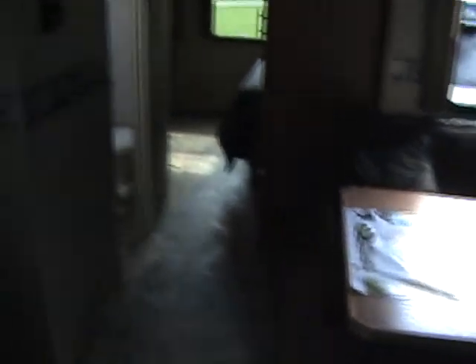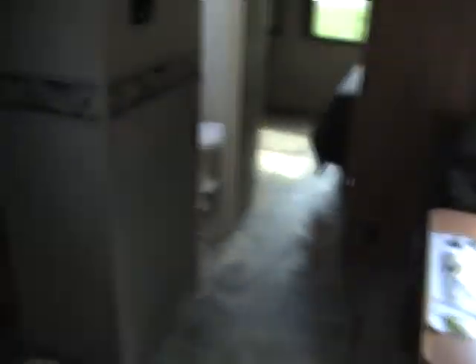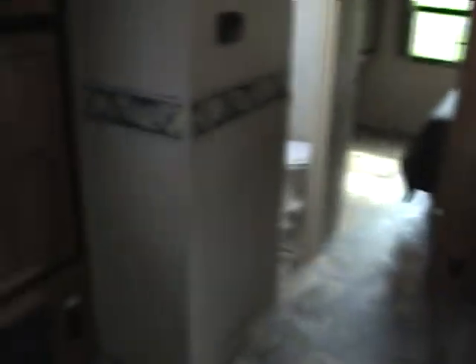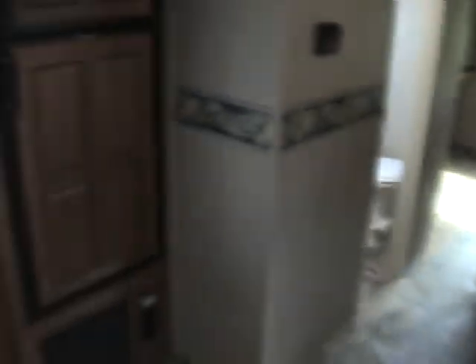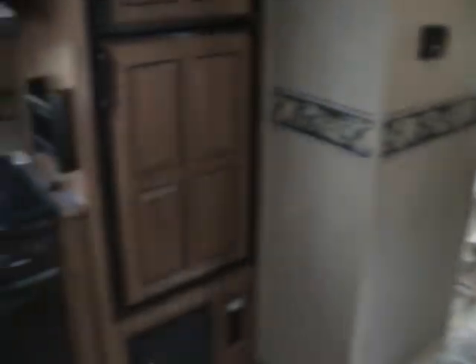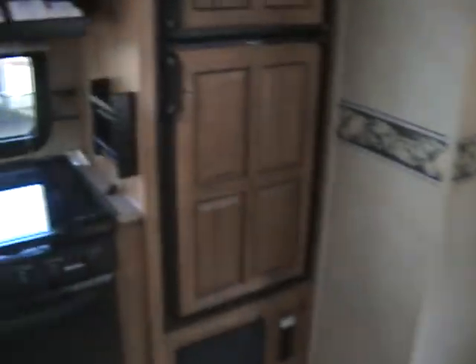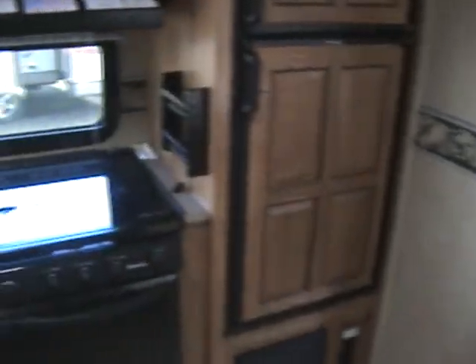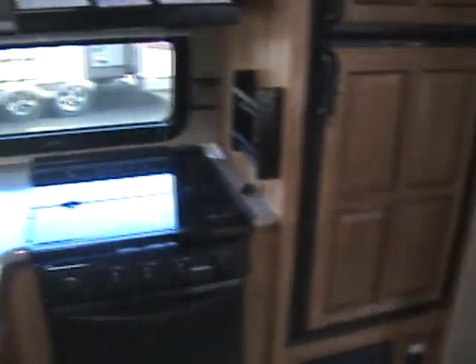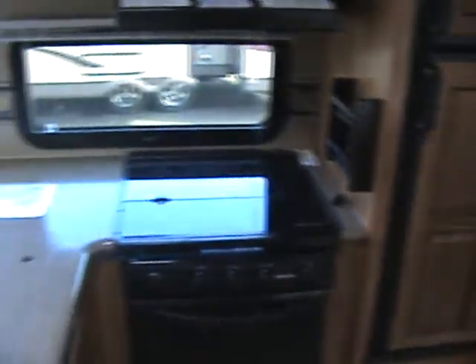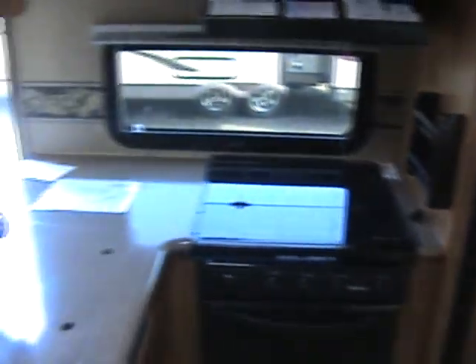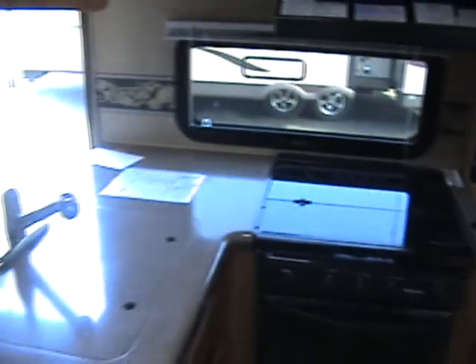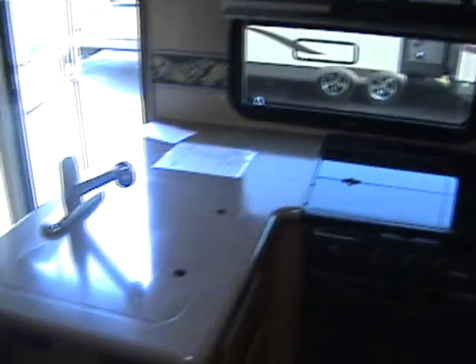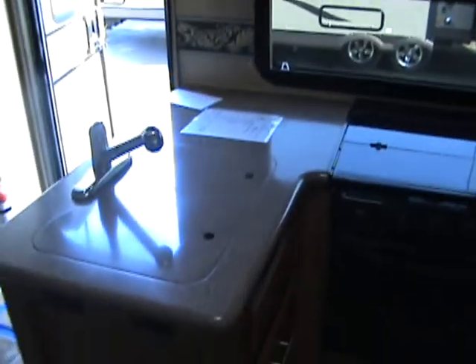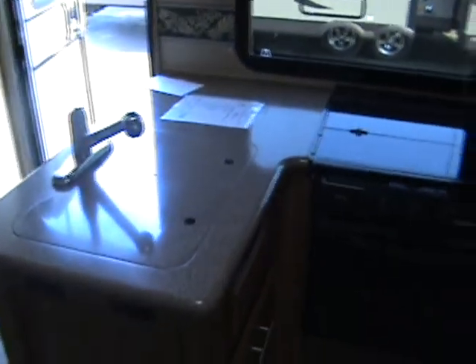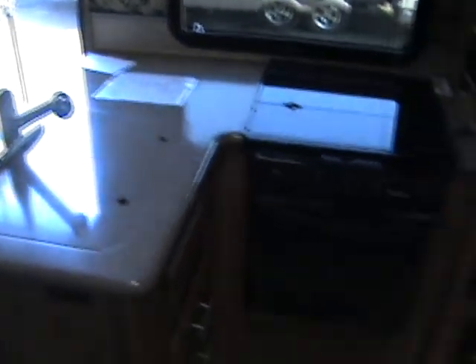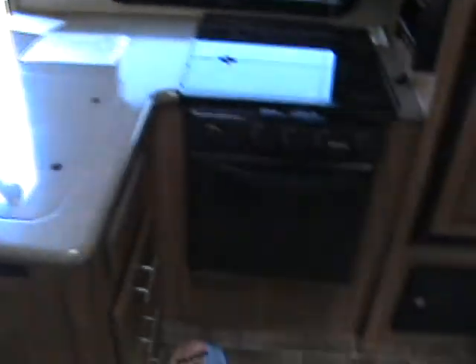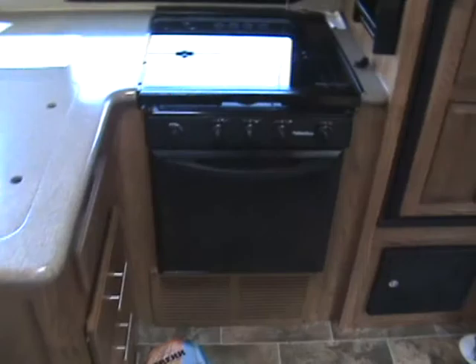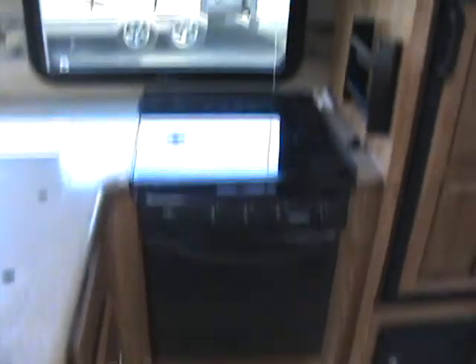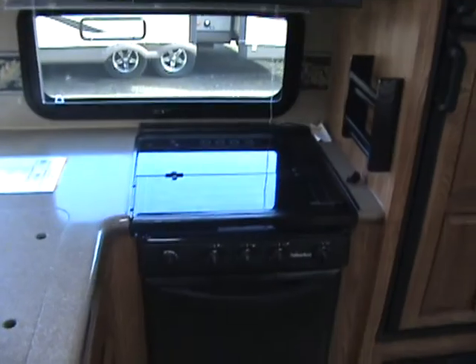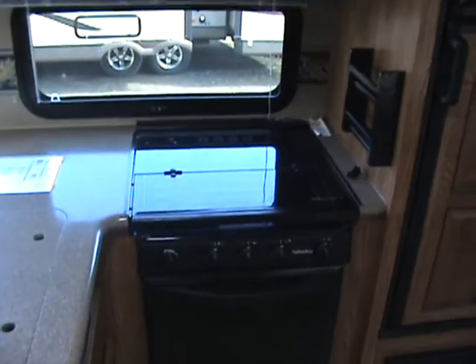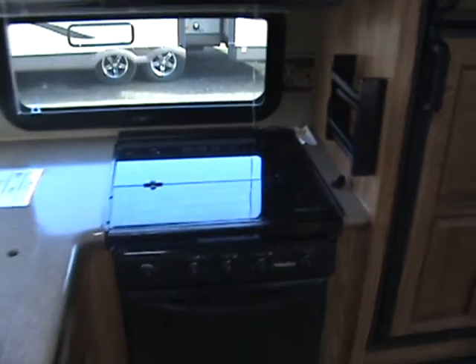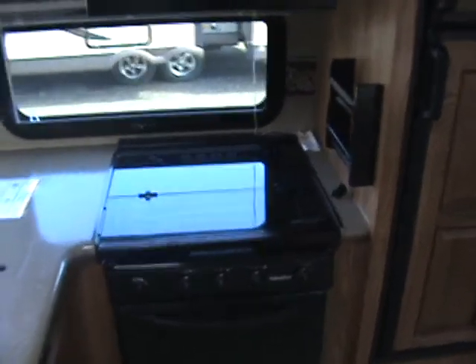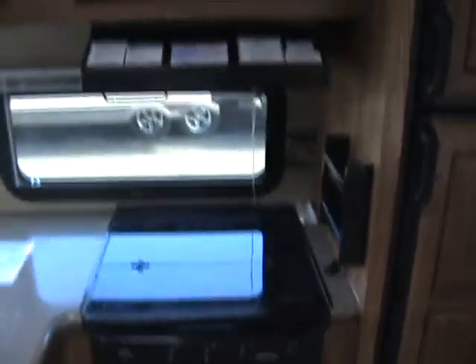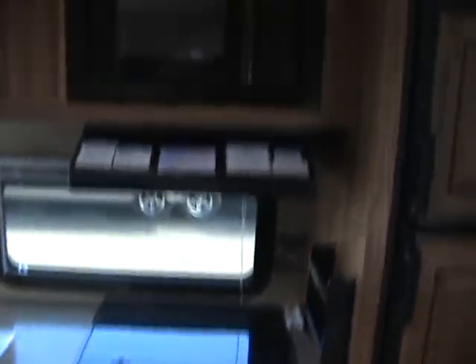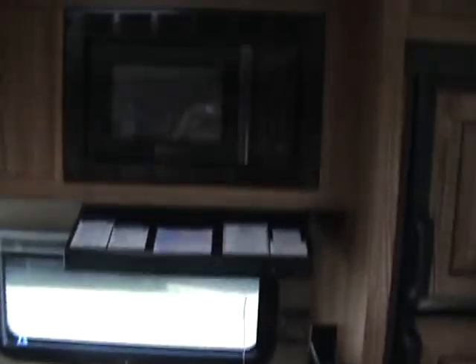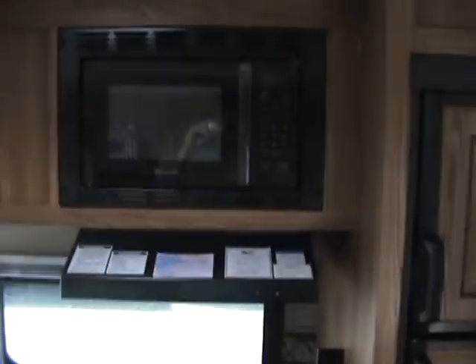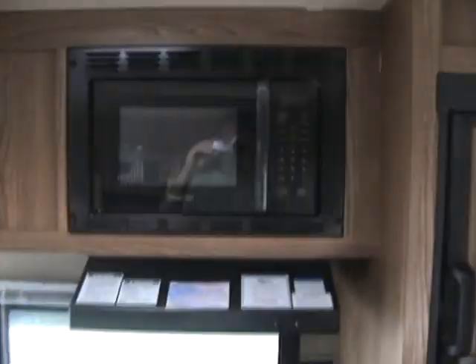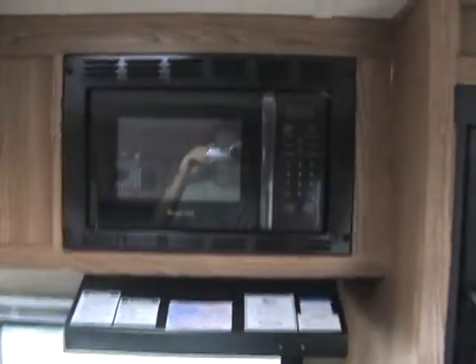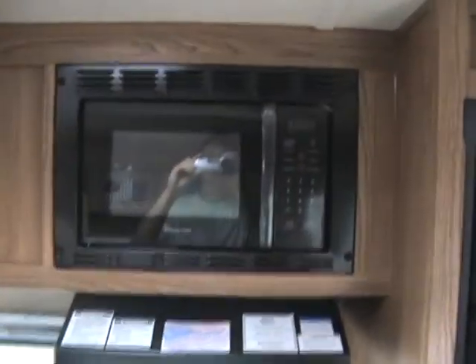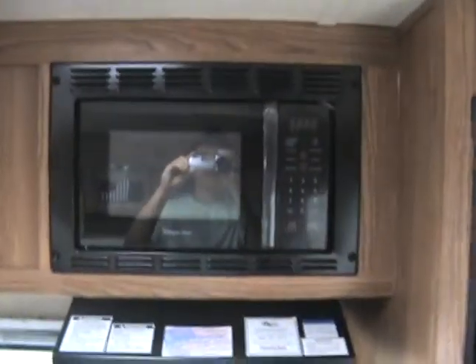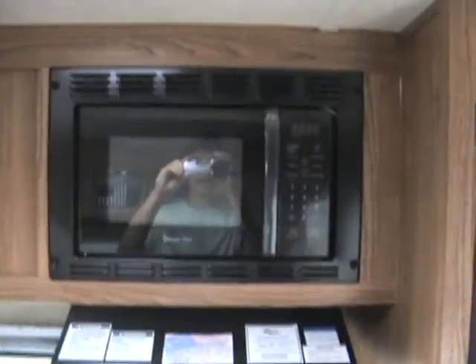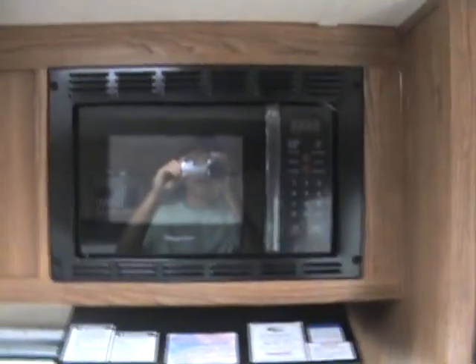With hard surface Corian countertops in the kitchen, an oven, stovetop burners, and microwave, you'll be set to create anything.